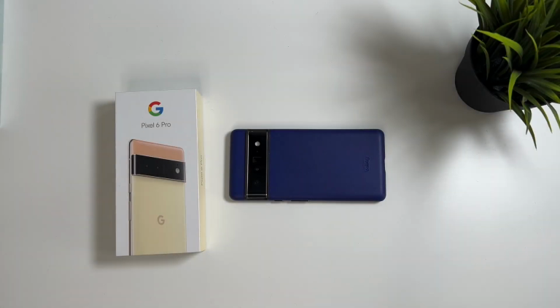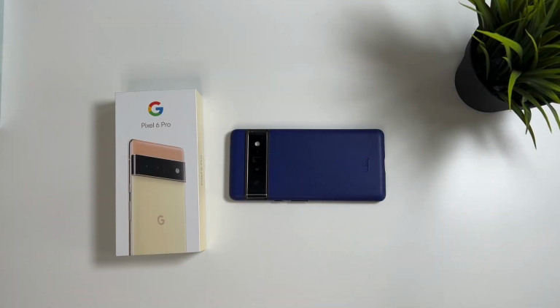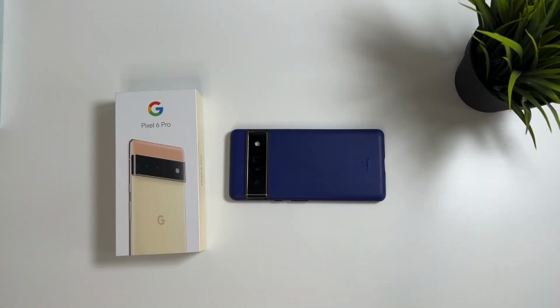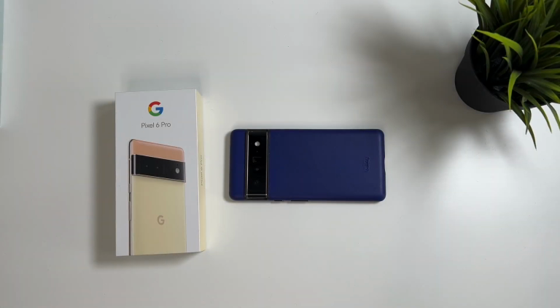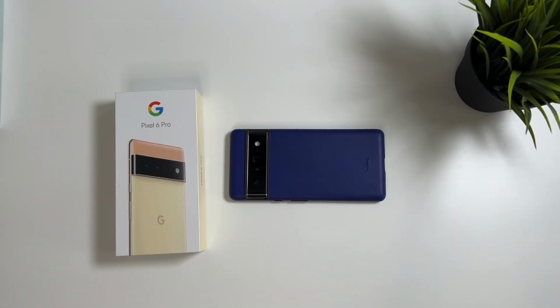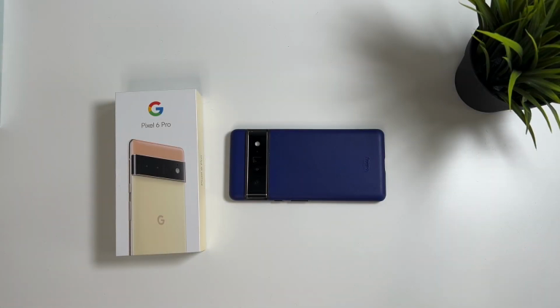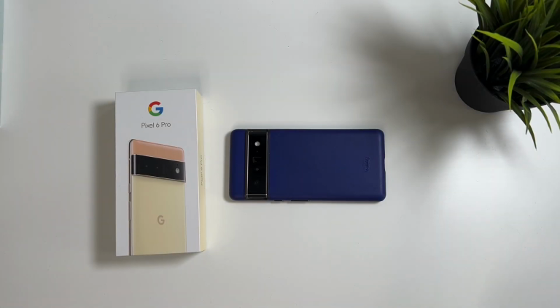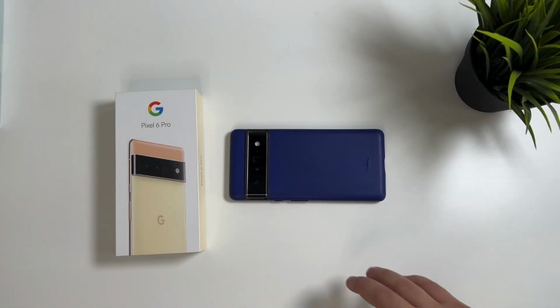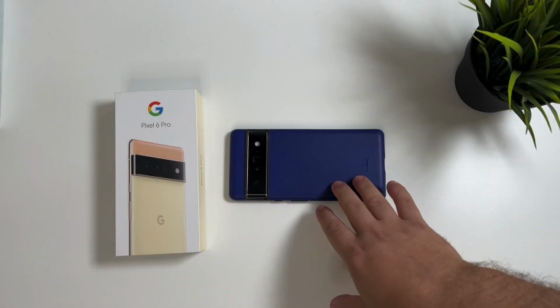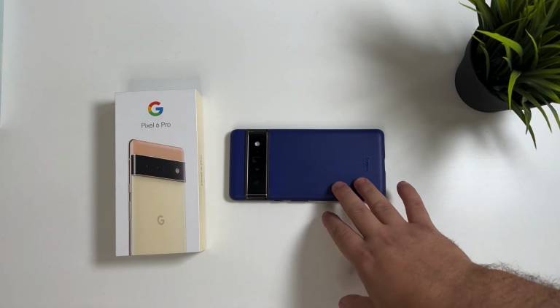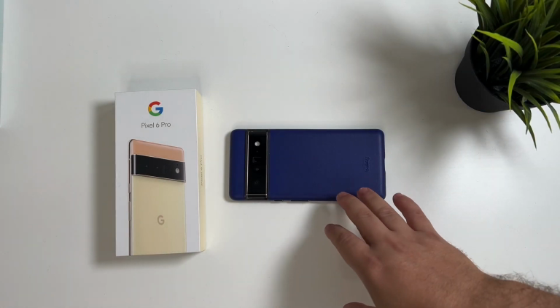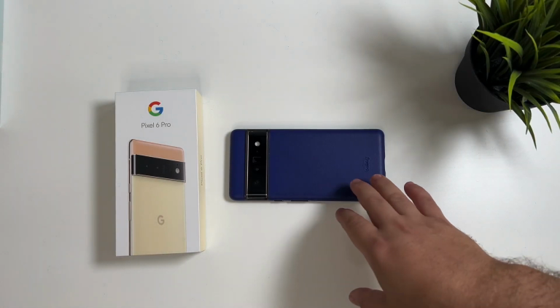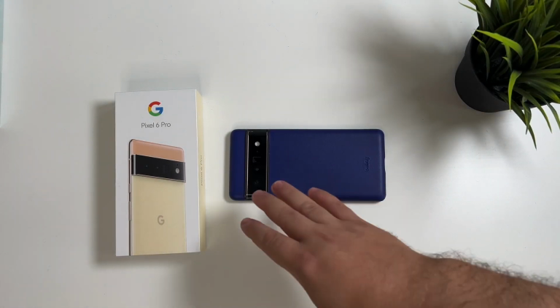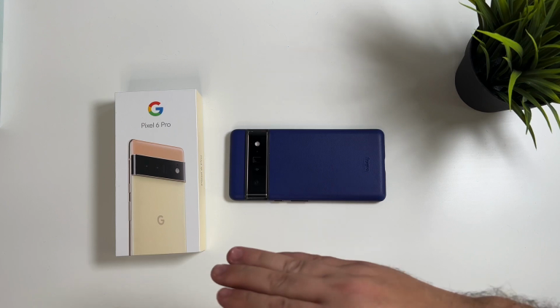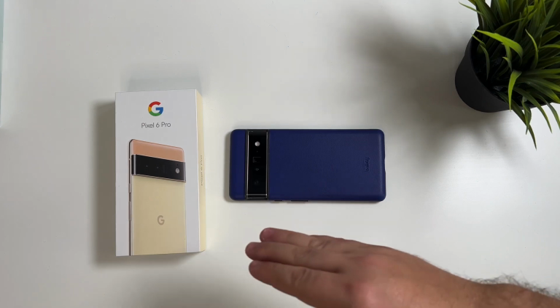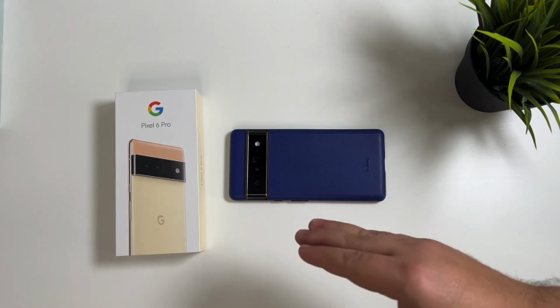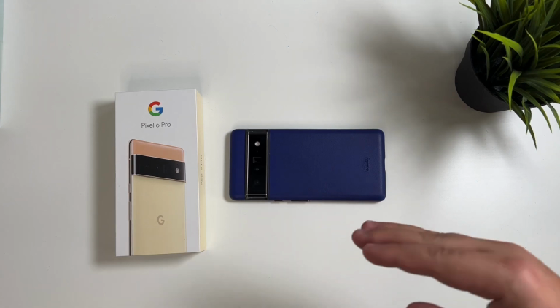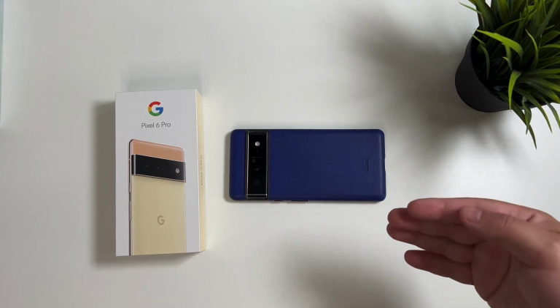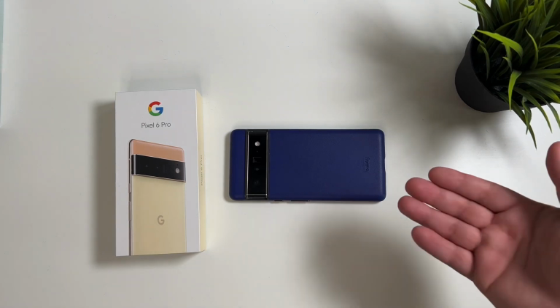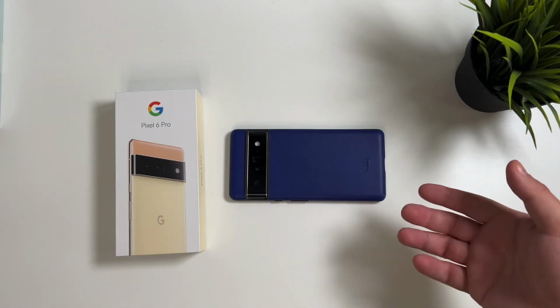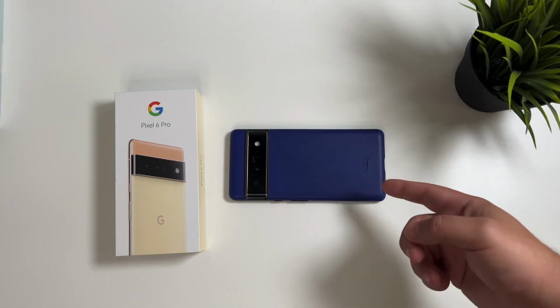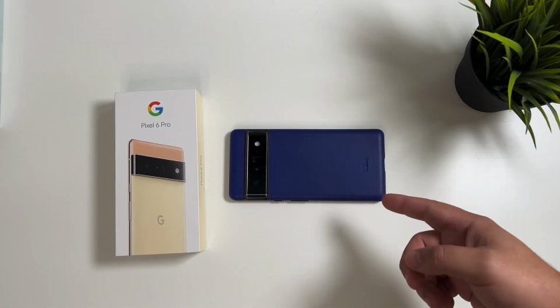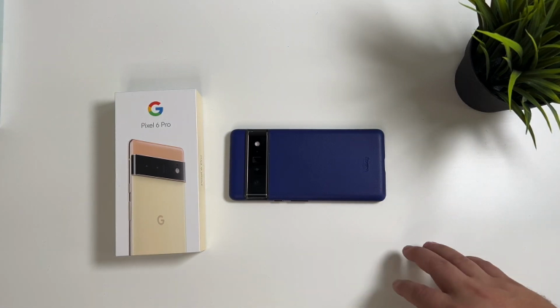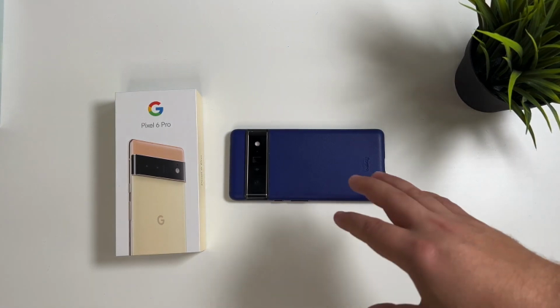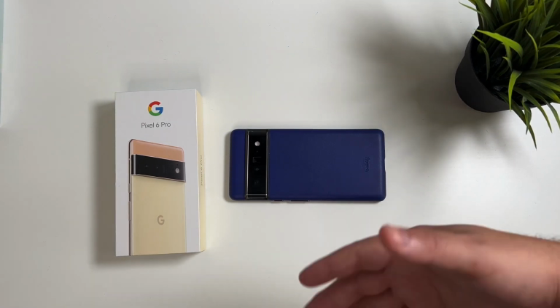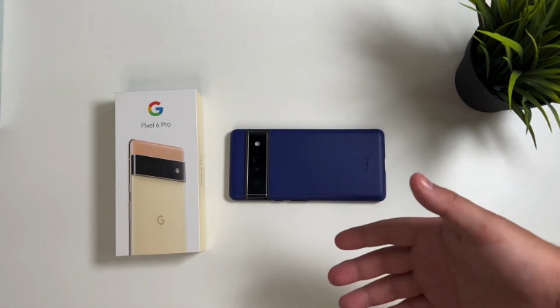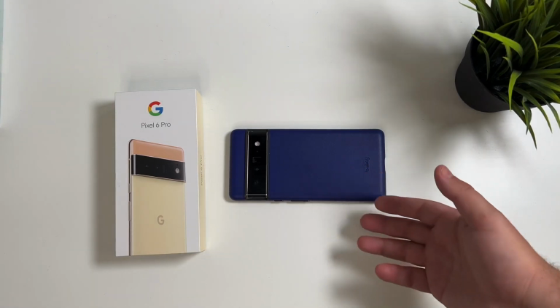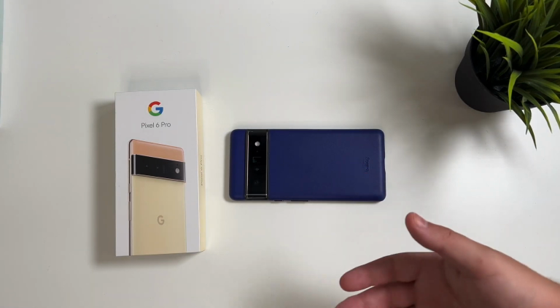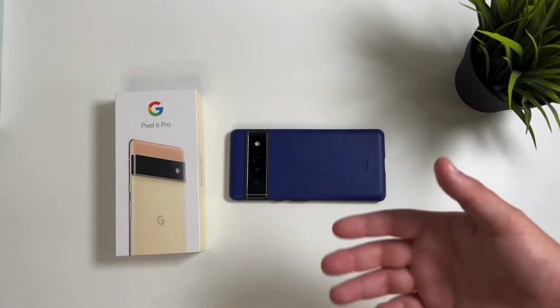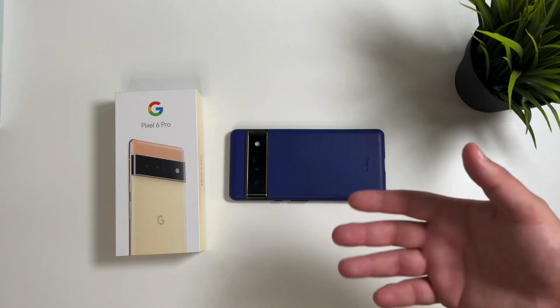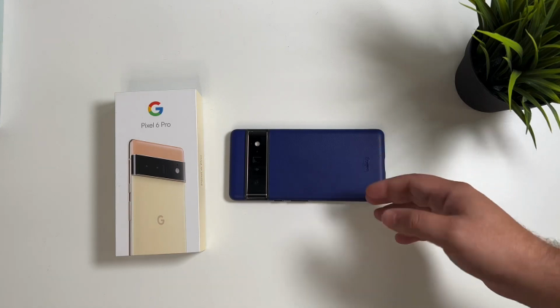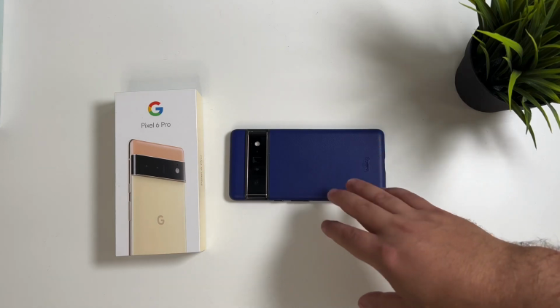What is going on everybody? Welcome back to Phones and Drones. So I dropped a video earlier today in regards to that new Pixel 6 and 6 Pro update Google just dropped. That's what we're calling the mid-November update.